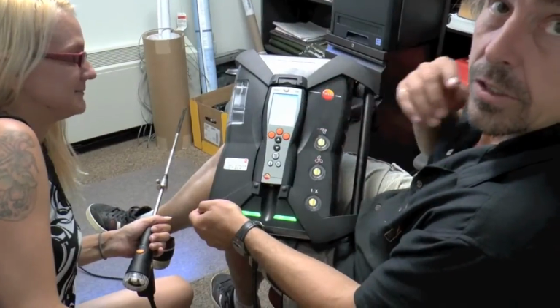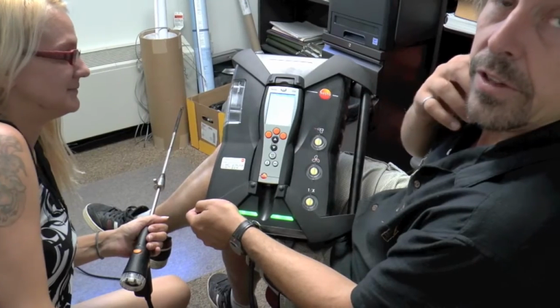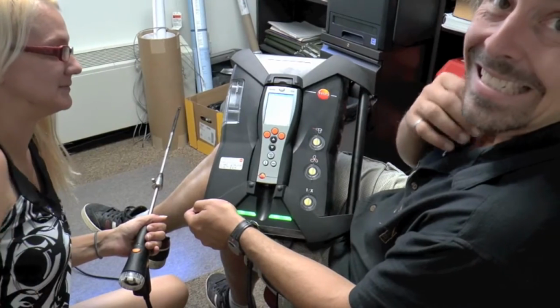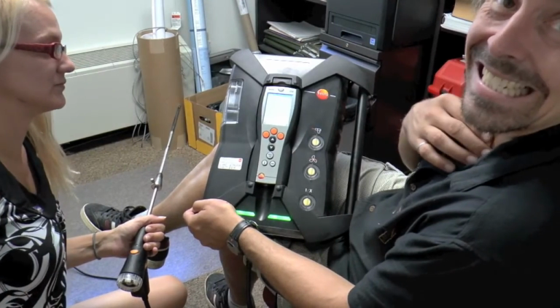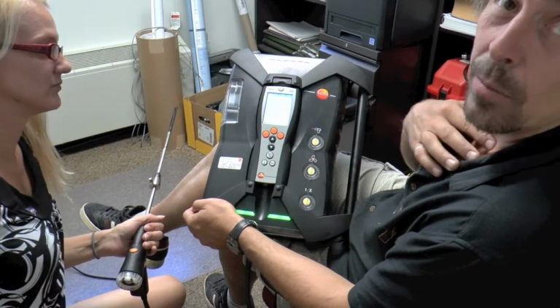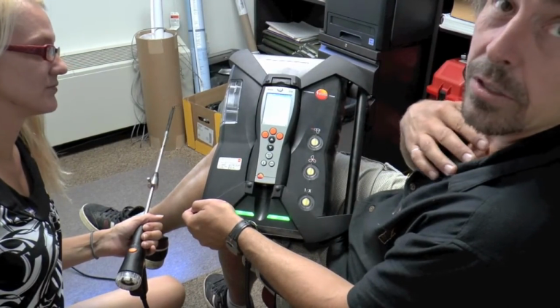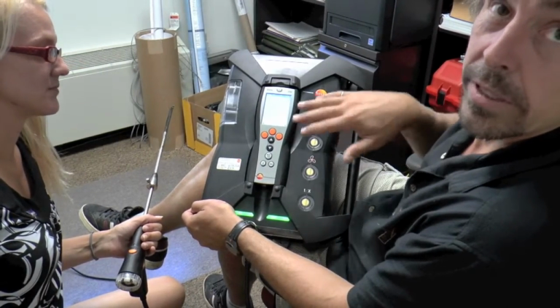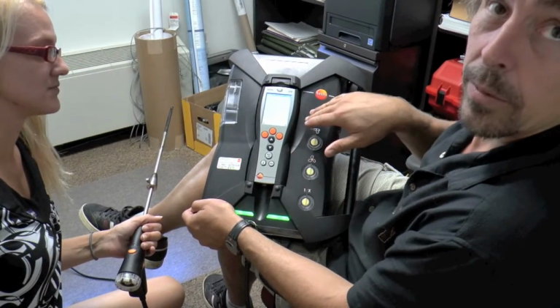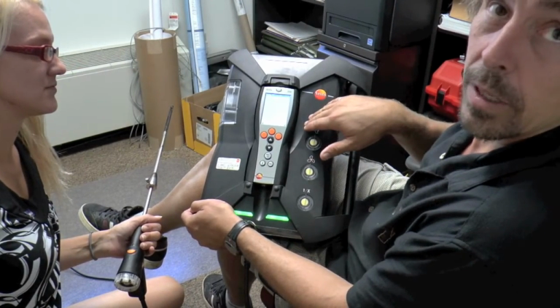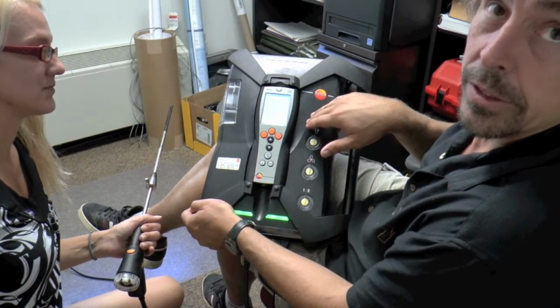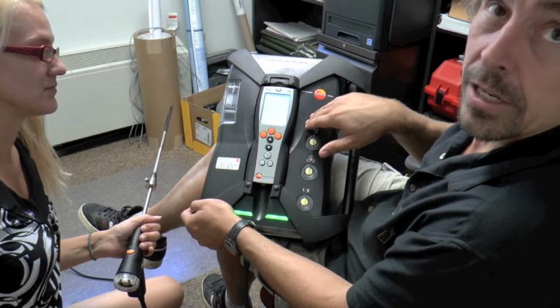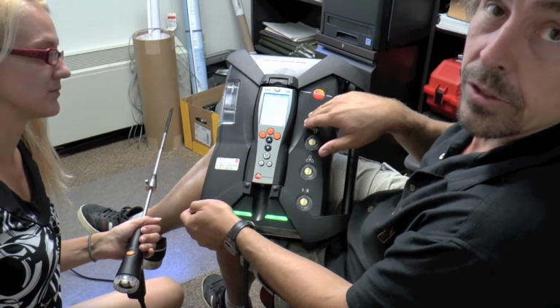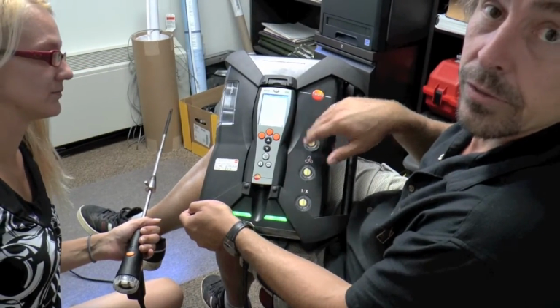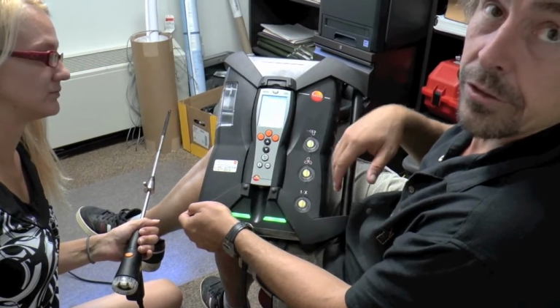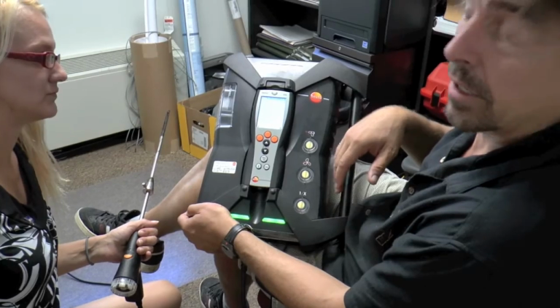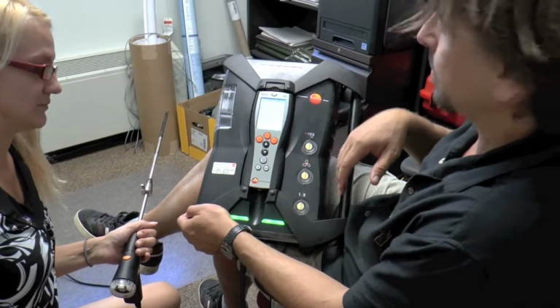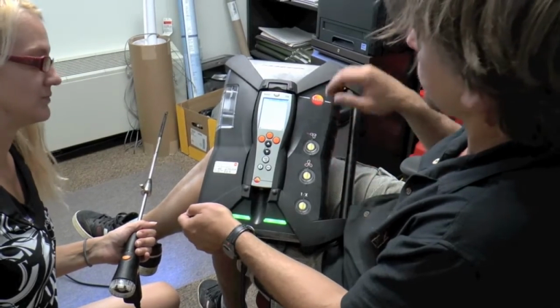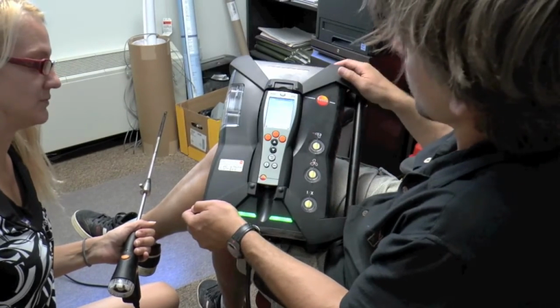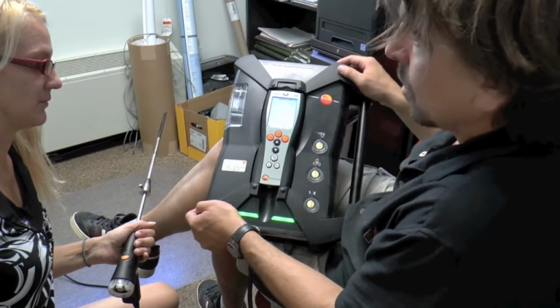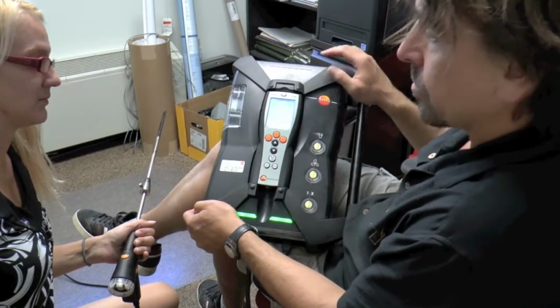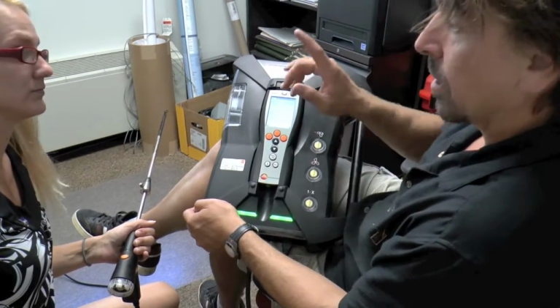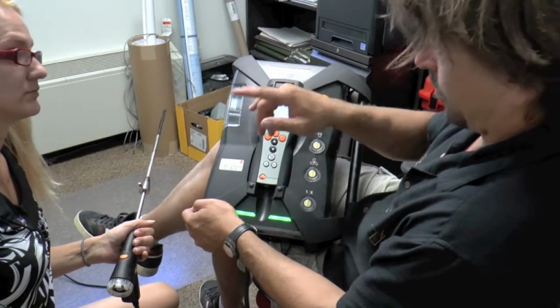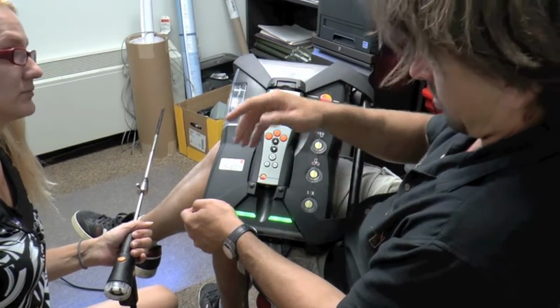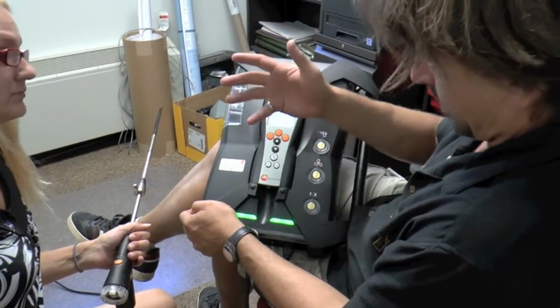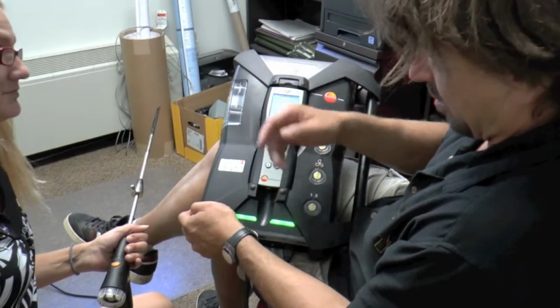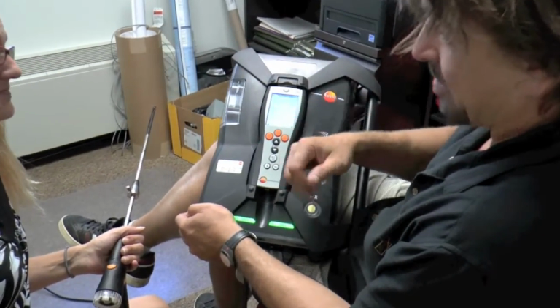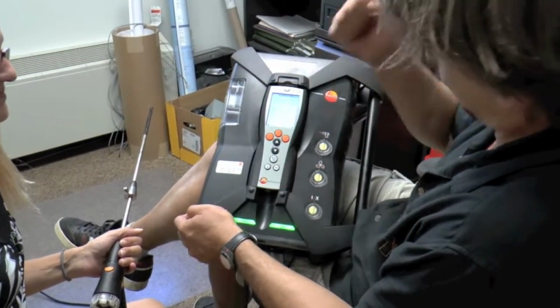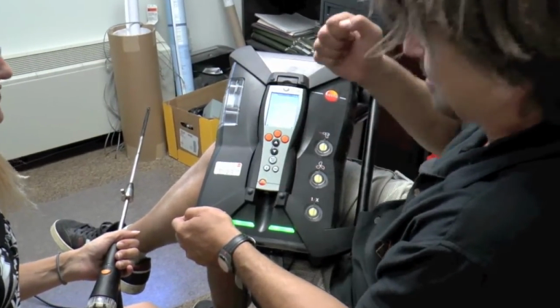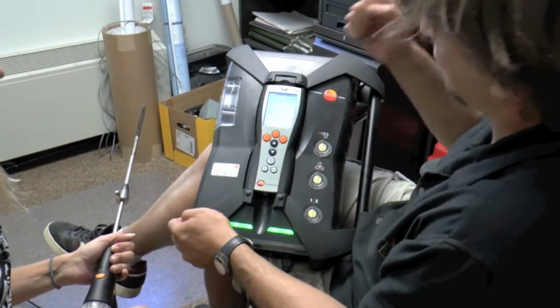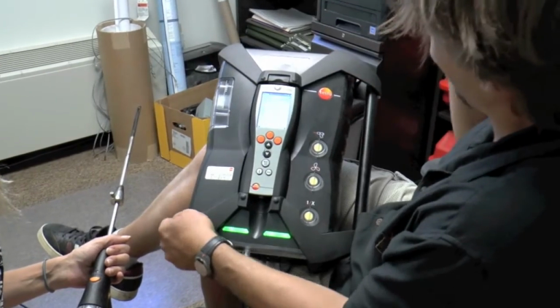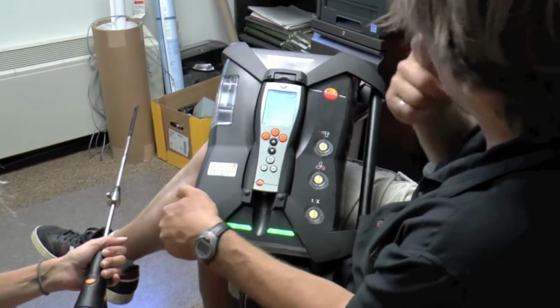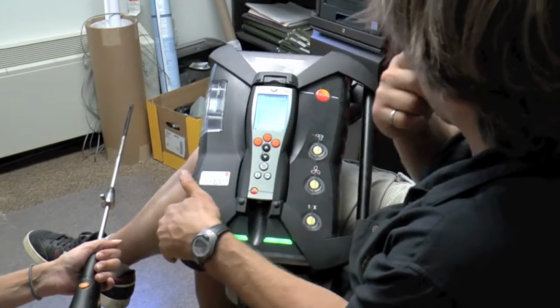The device is NIST calibrated — it's been calibrated by the National Institute of Standards and Technology. I know you're building your own and maybe someday we'll get it certified too.